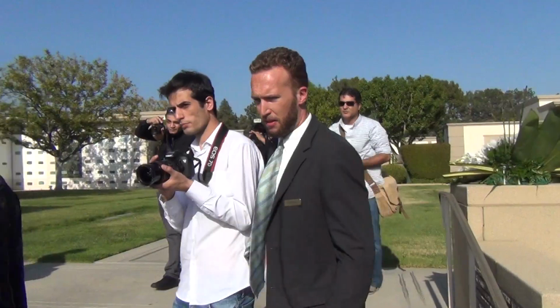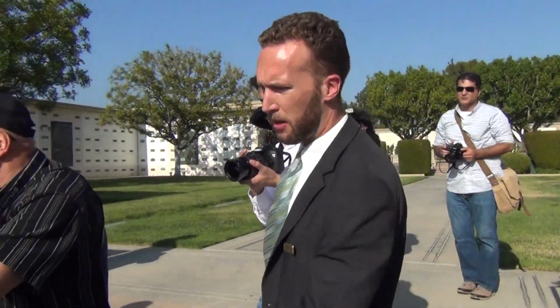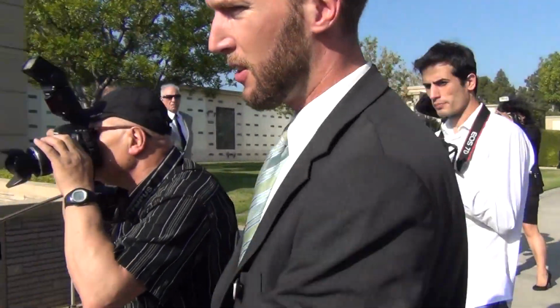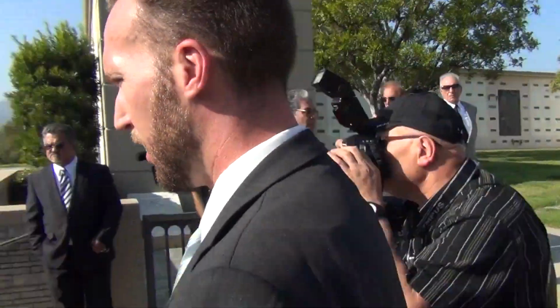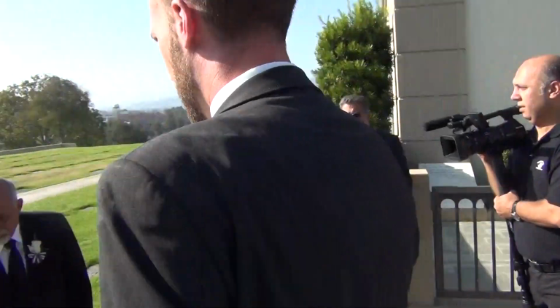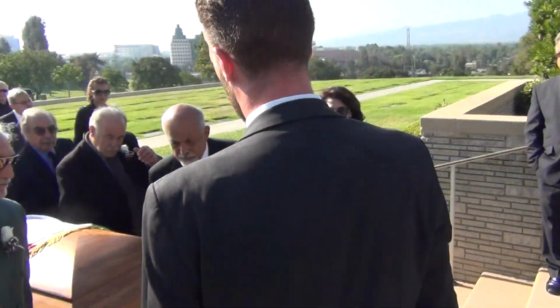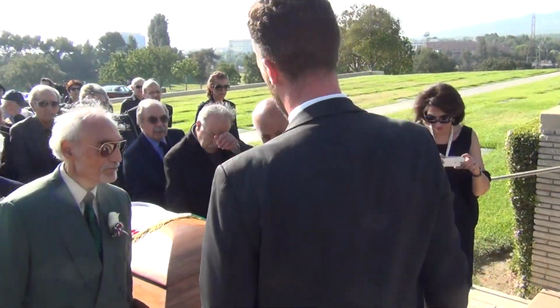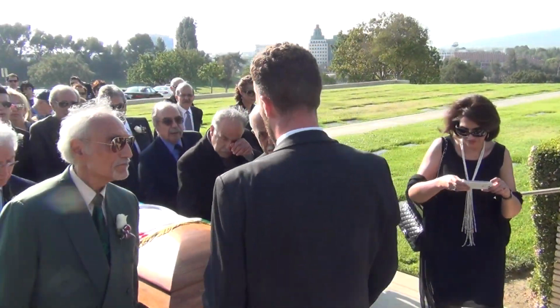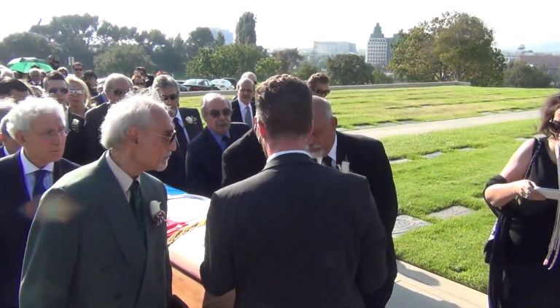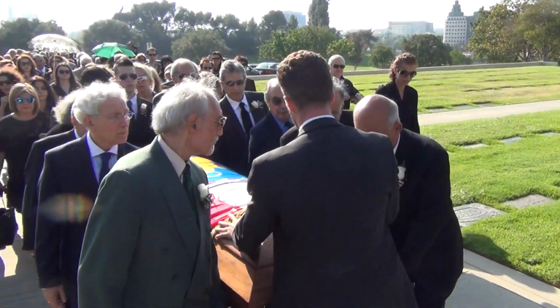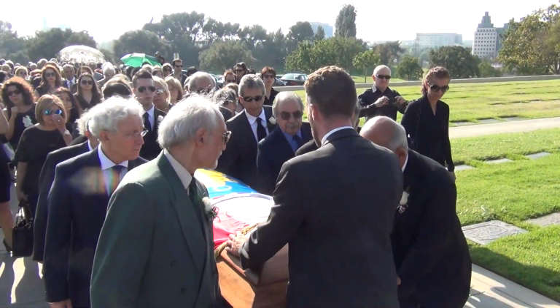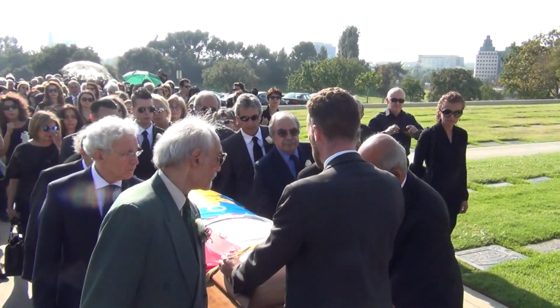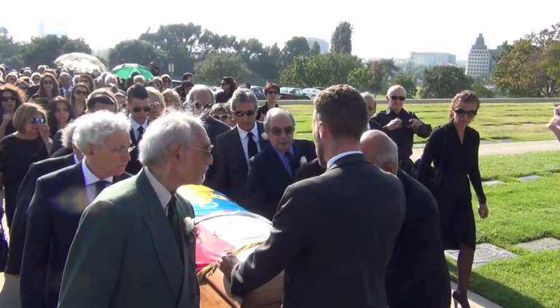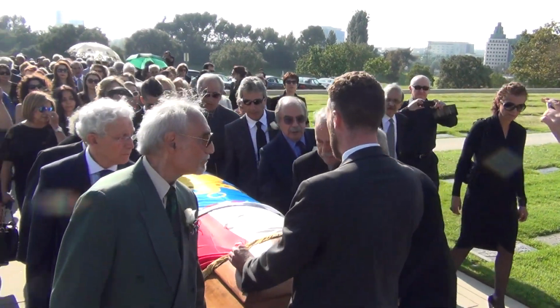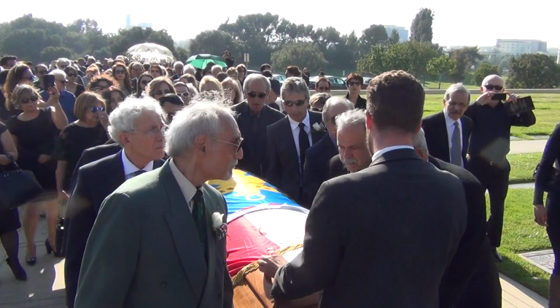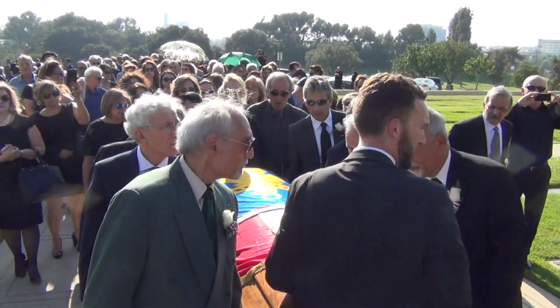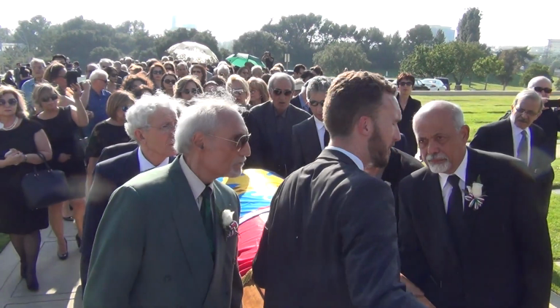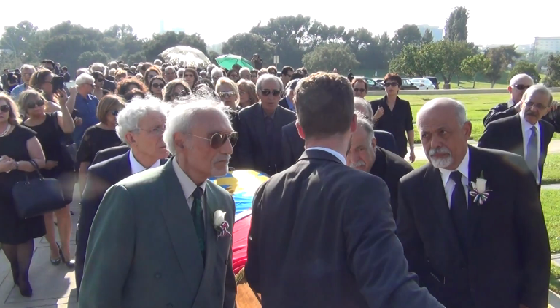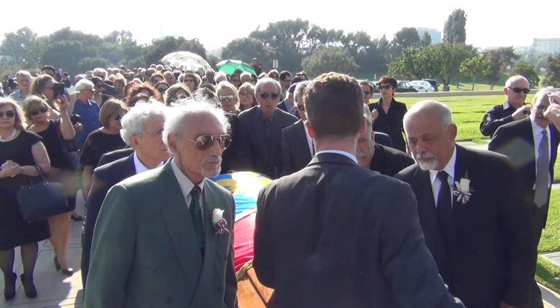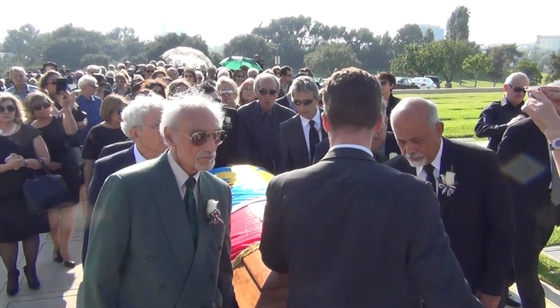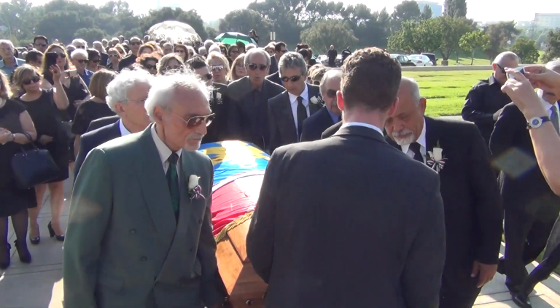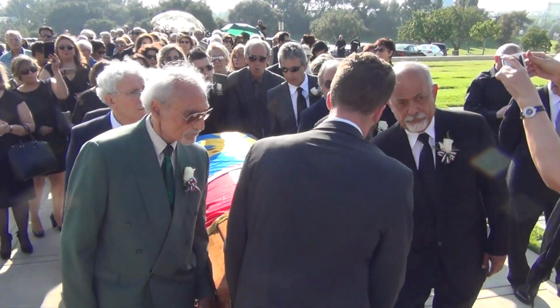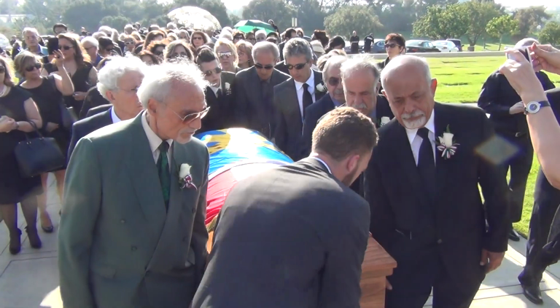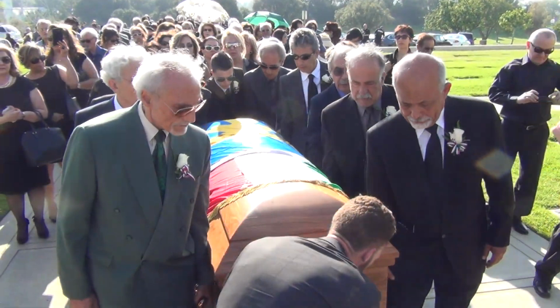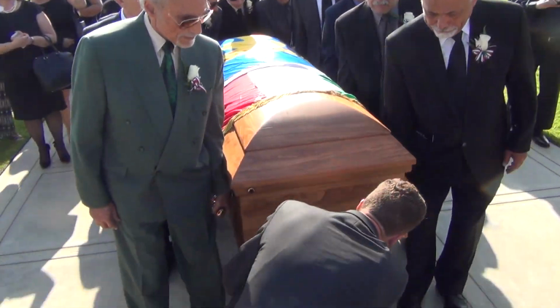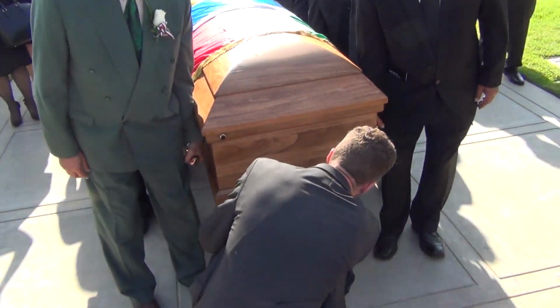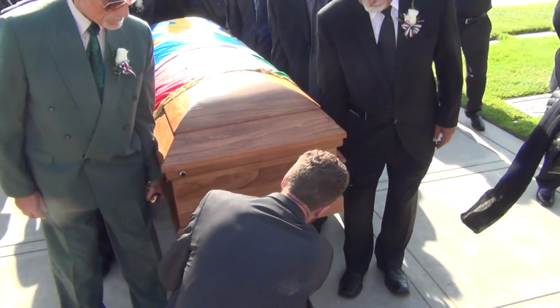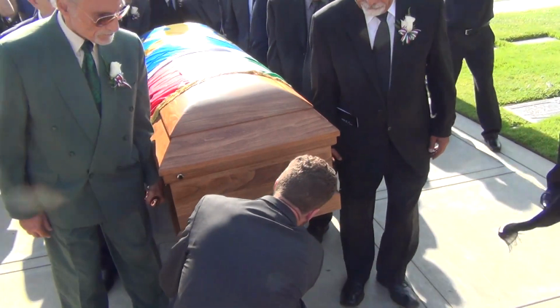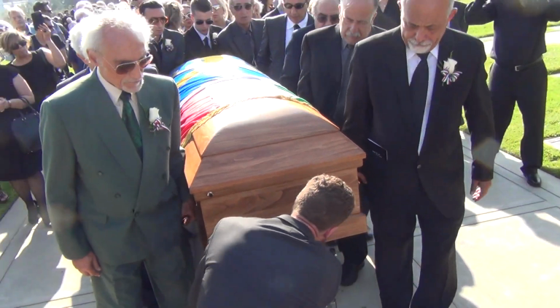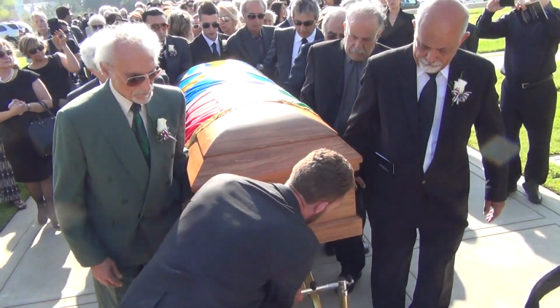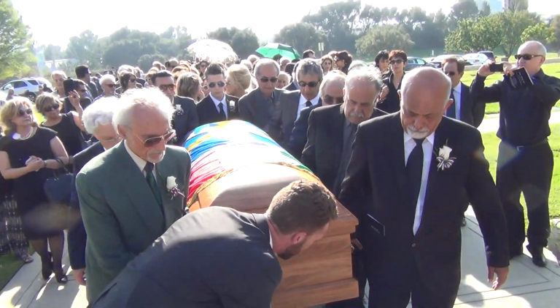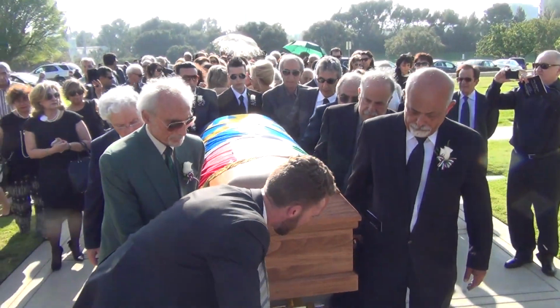All right, pause here. Now on the count of three, you're going to be lifting. I'm going to be pulling the wheels up from underneath. I'm going to set it on the next level. Okay? On the count of three — one, two, three, lift. Wait, wait, wait.